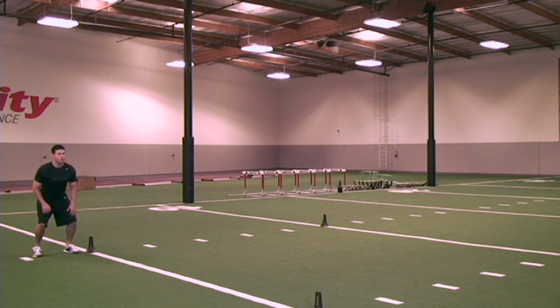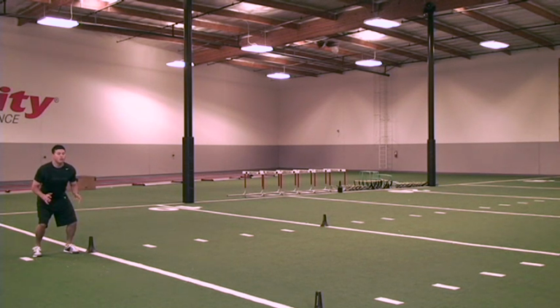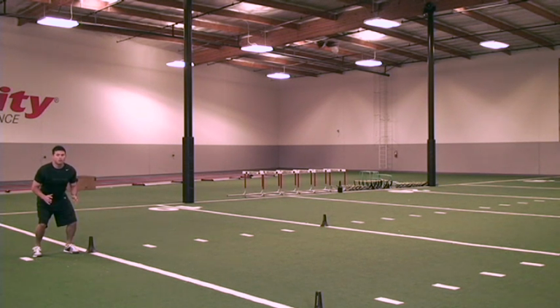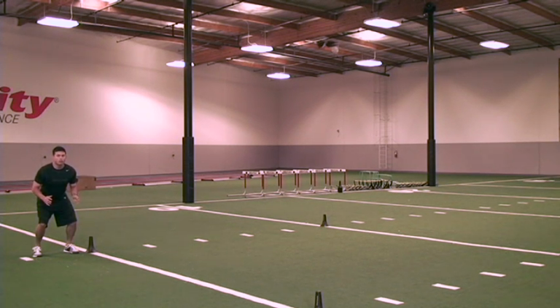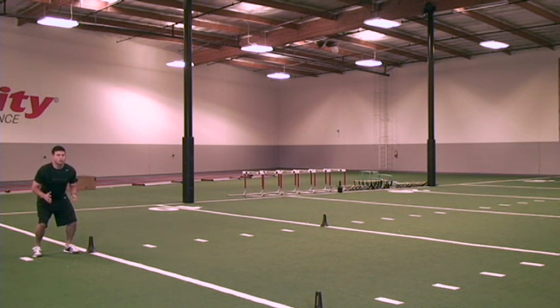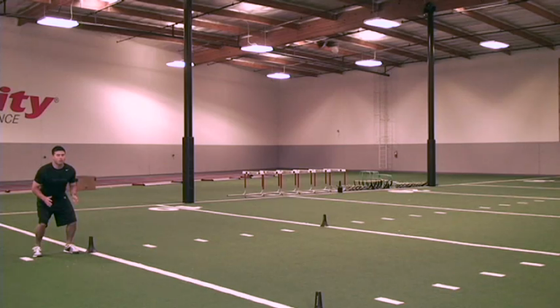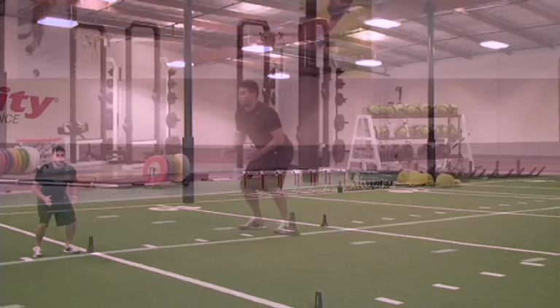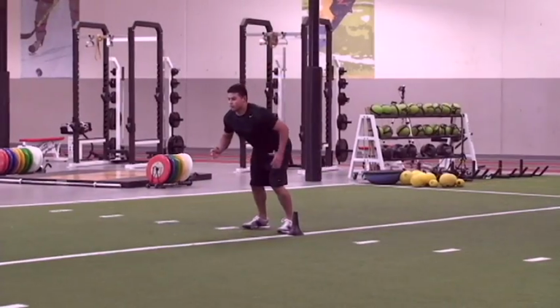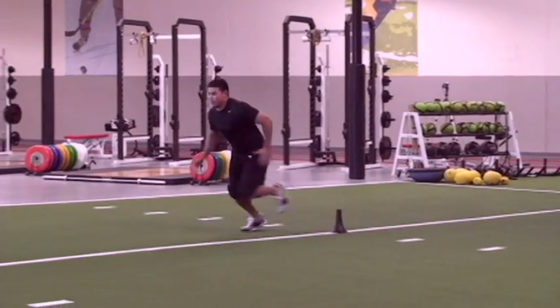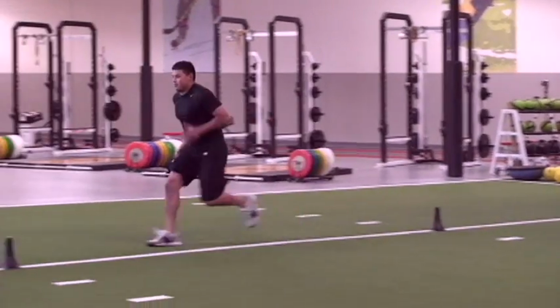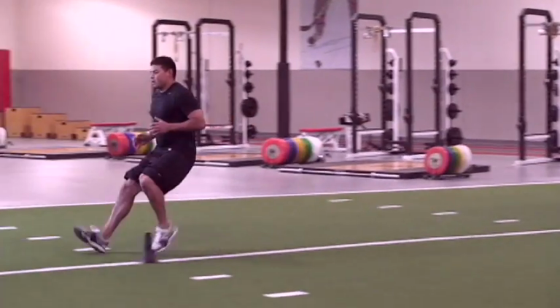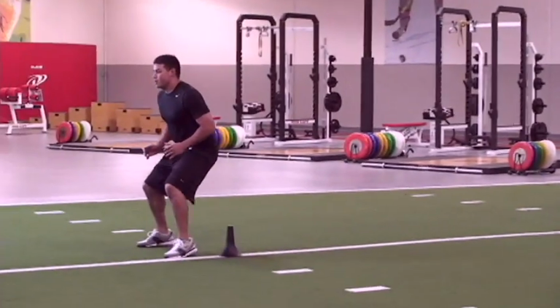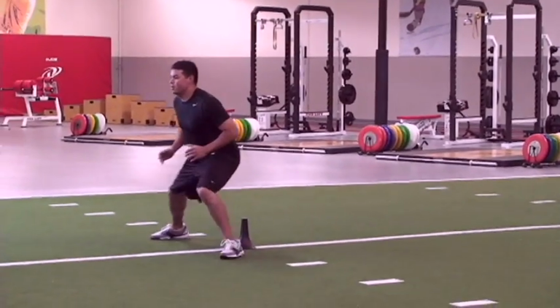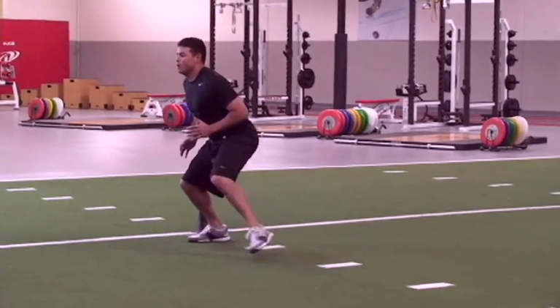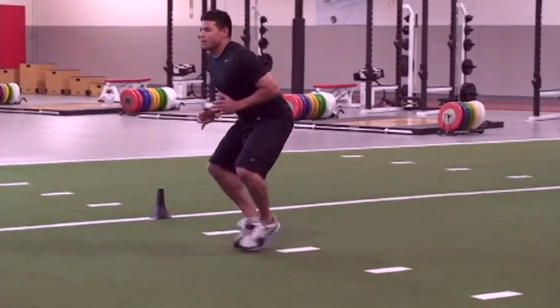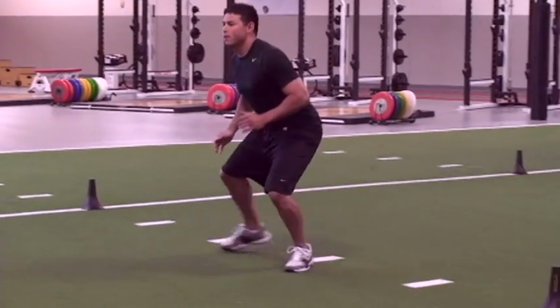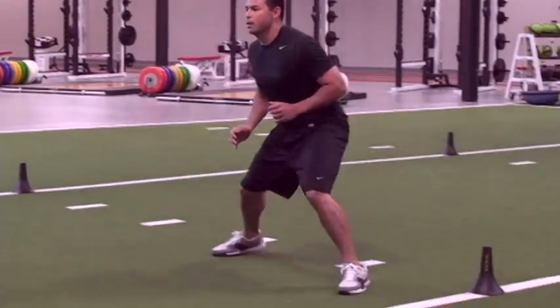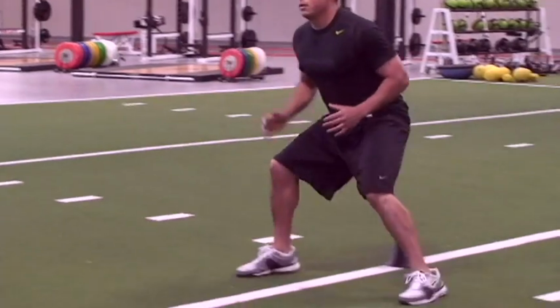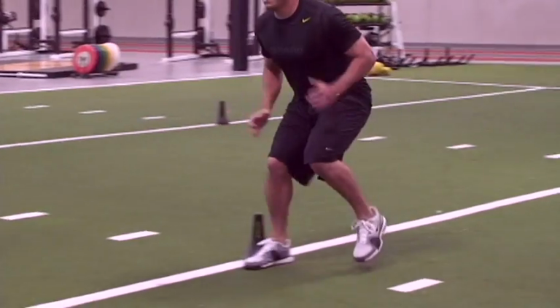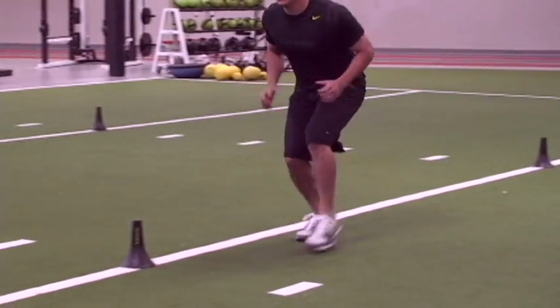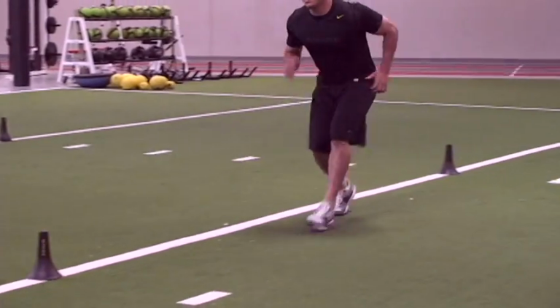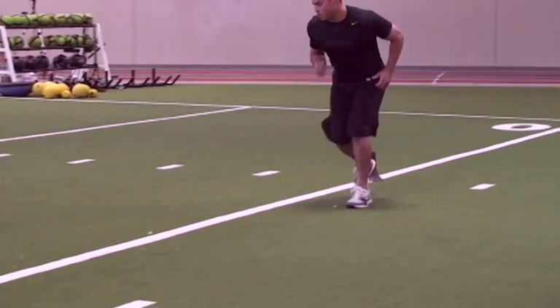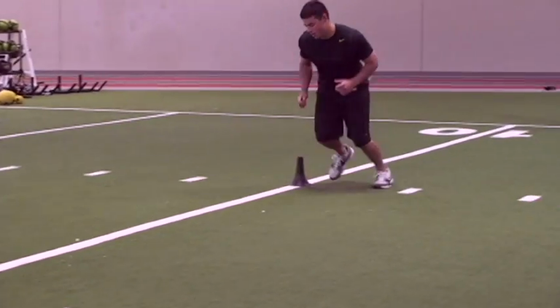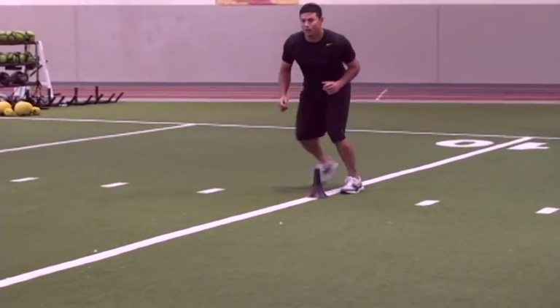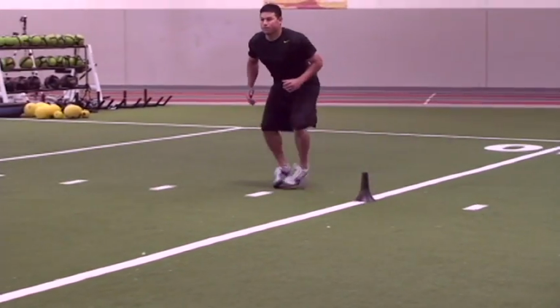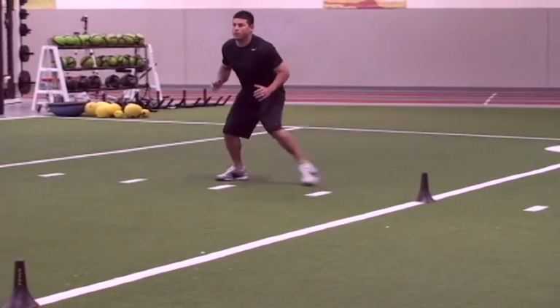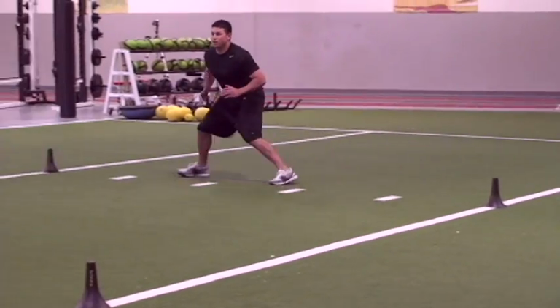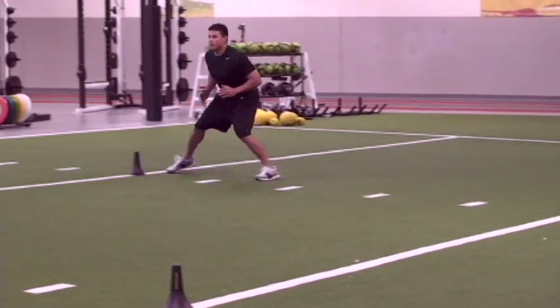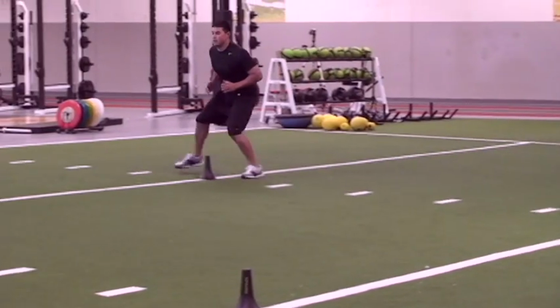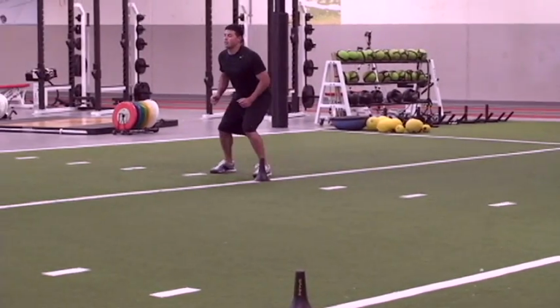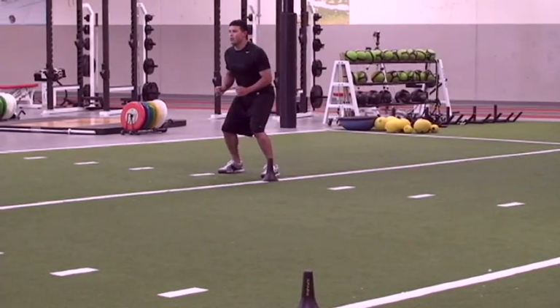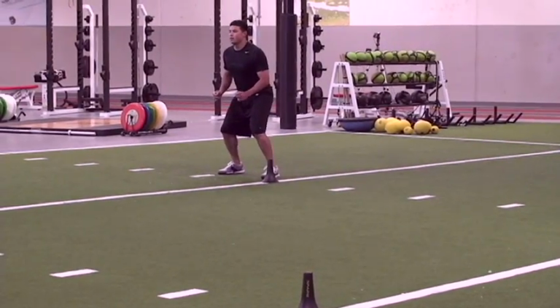He's going to start off, he's going to sprint from the first cone to the second cone. As soon as he gets to that second cone, it's lateral across, back pedal to the third cone, and then lateral once more to the home cone. And that's the box drill.